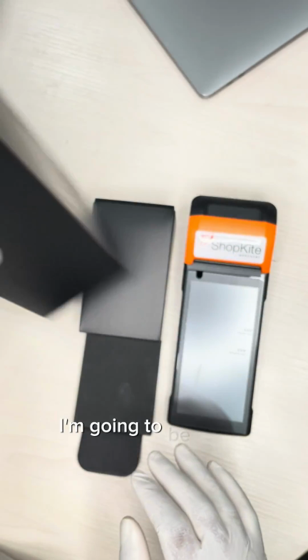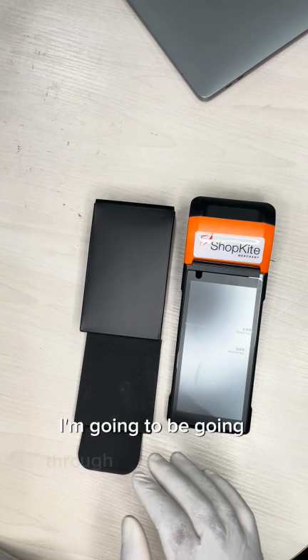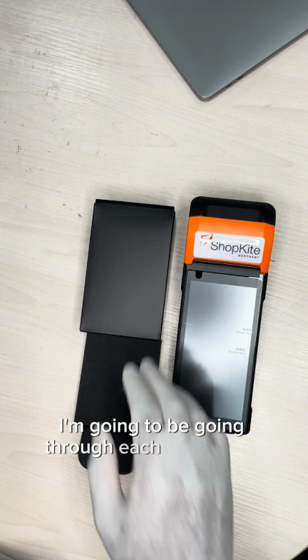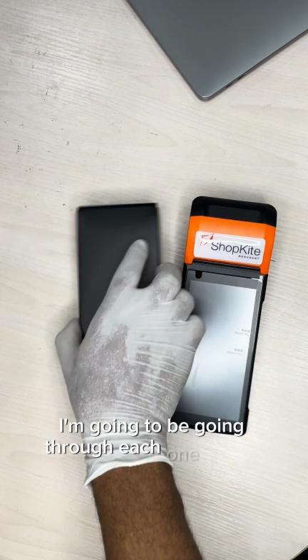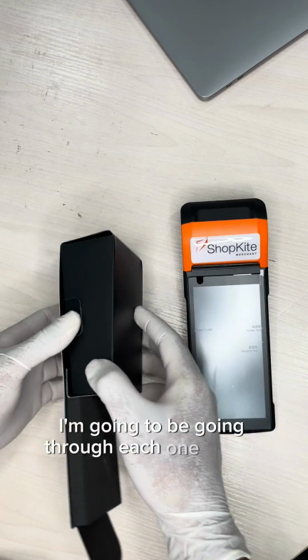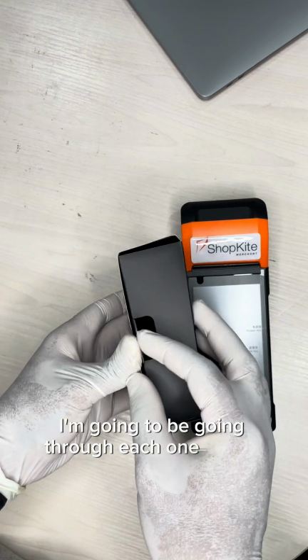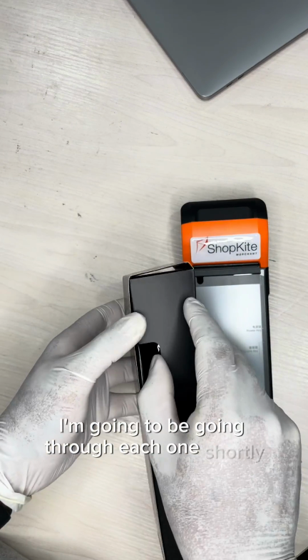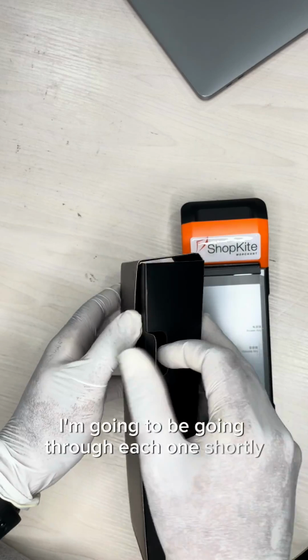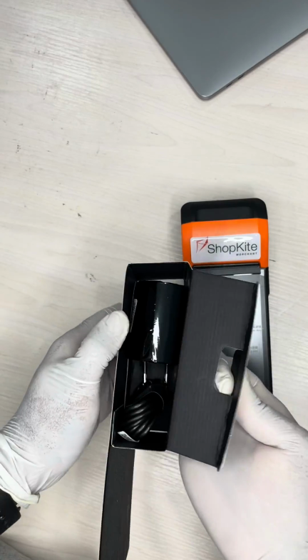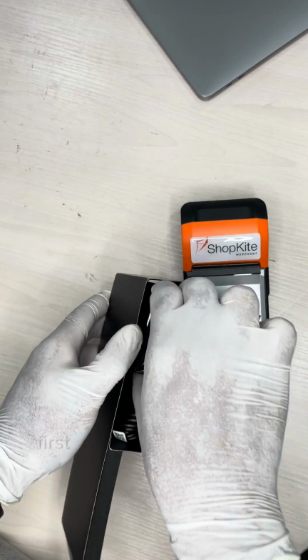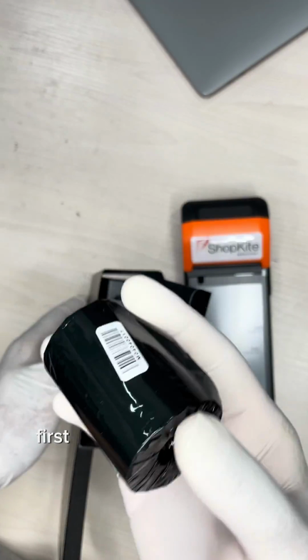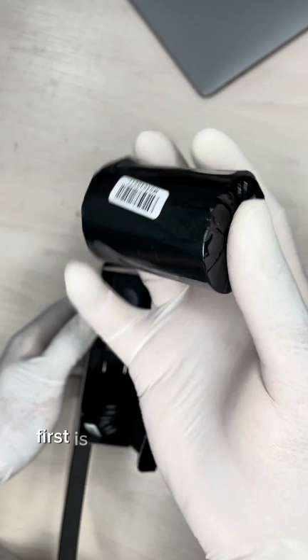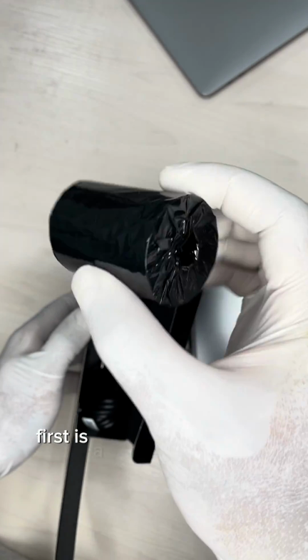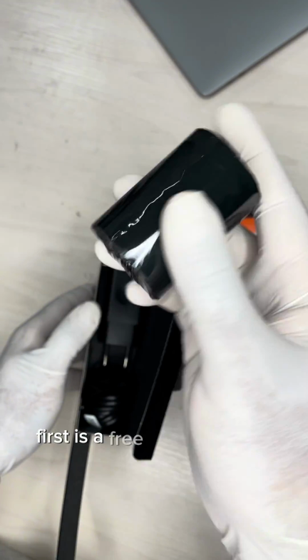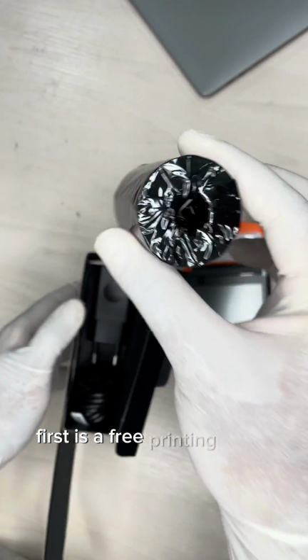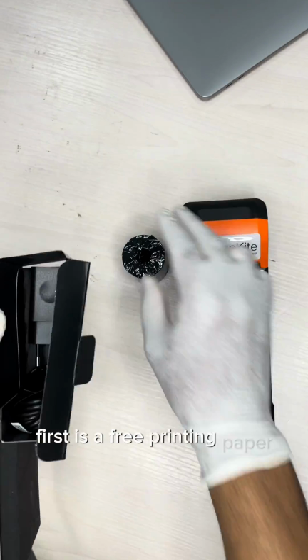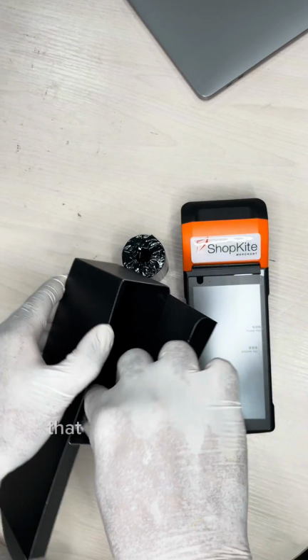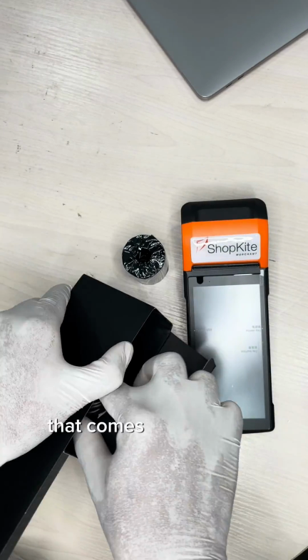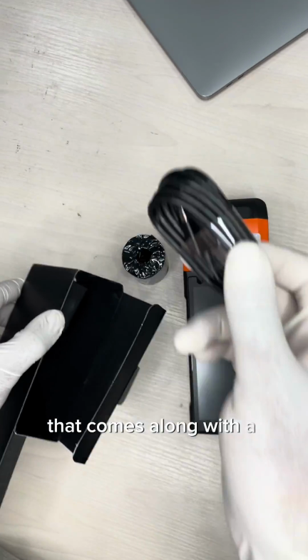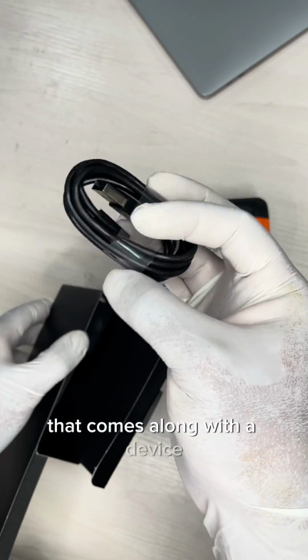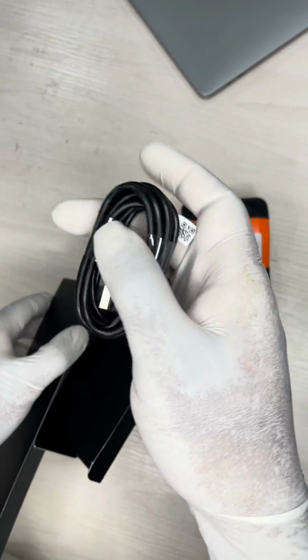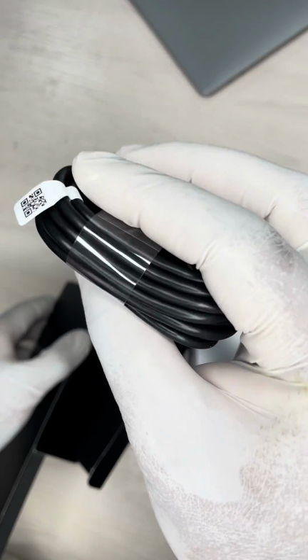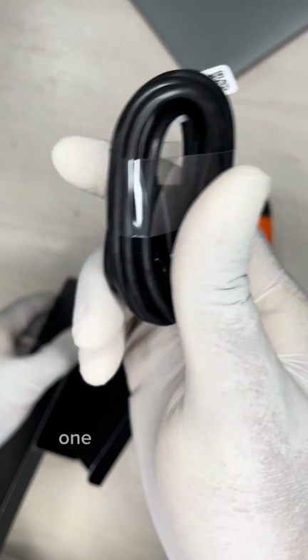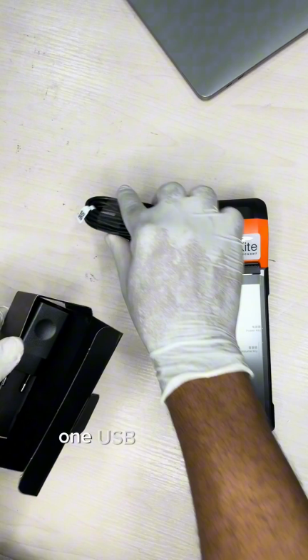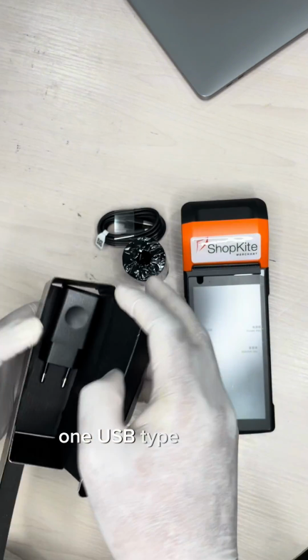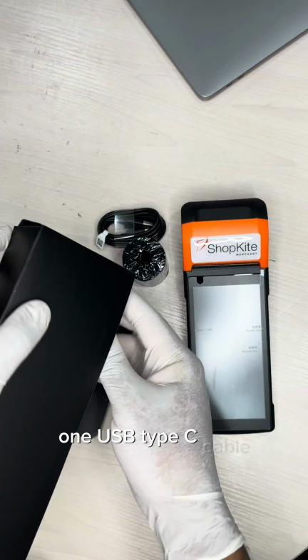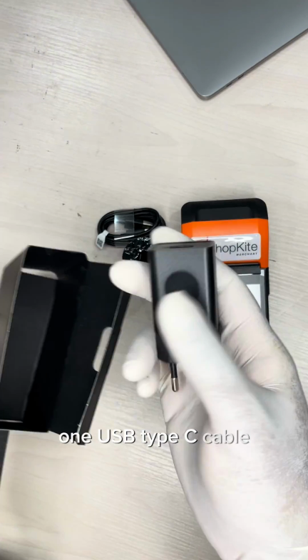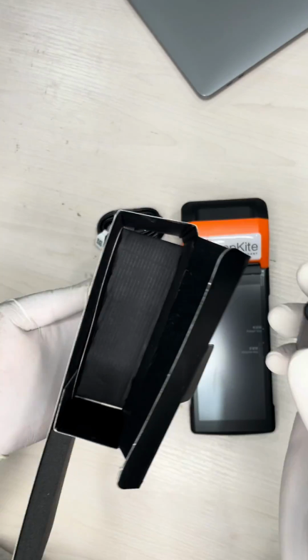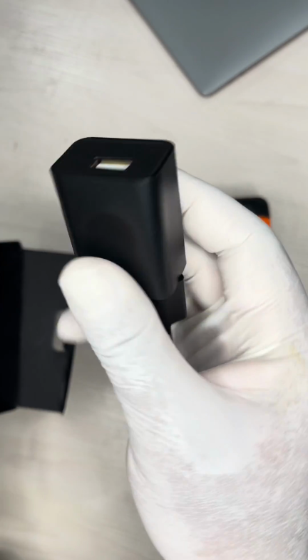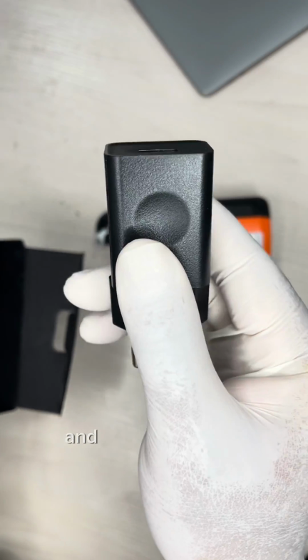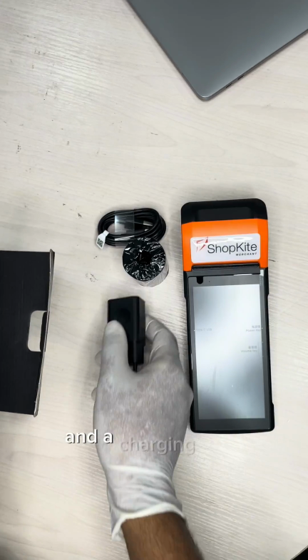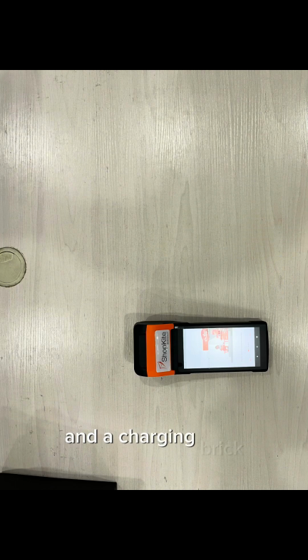I'm going to be going through each one shortly. First is a free printing paper that comes along with the device, one USB Type-C cable, and a charging brick.